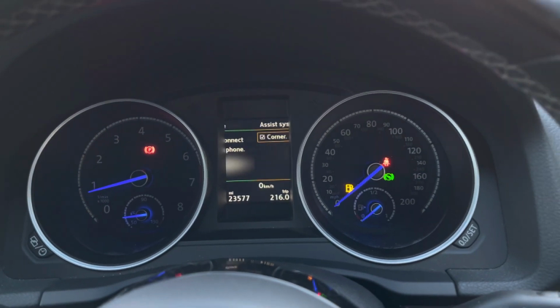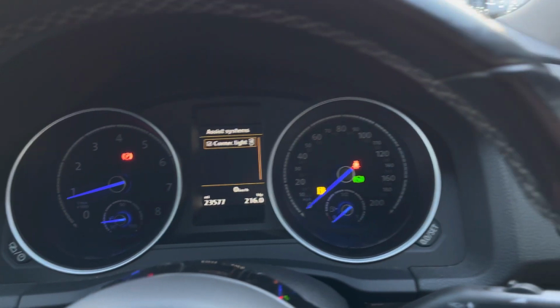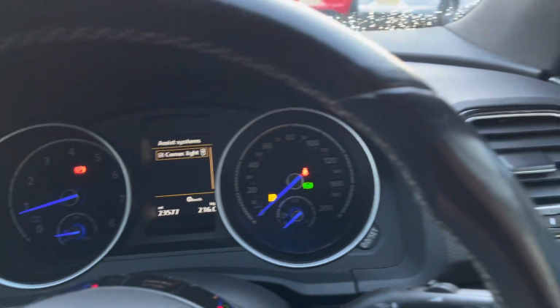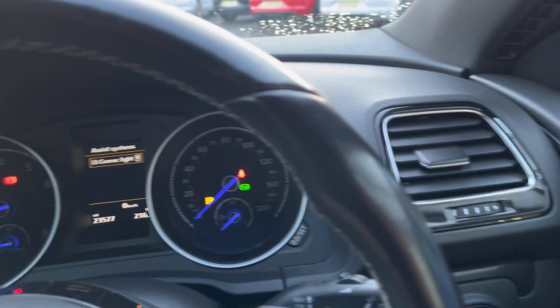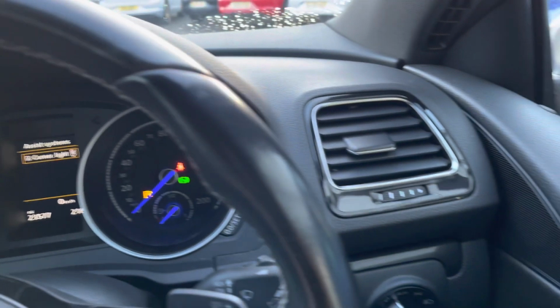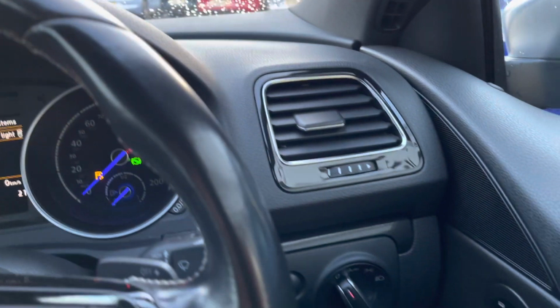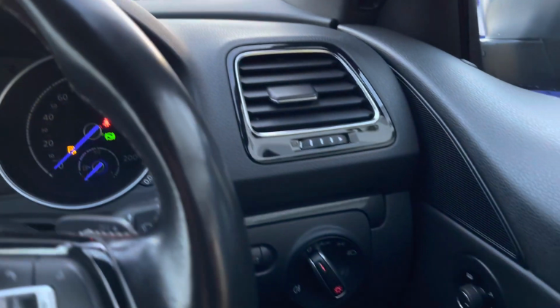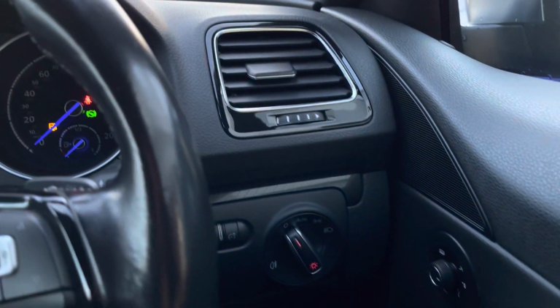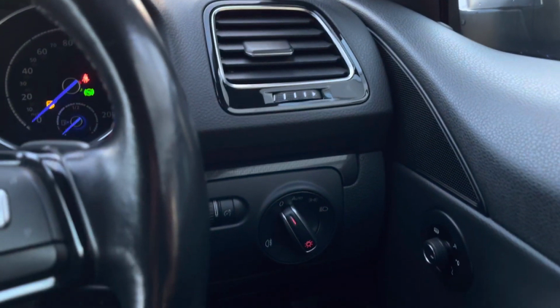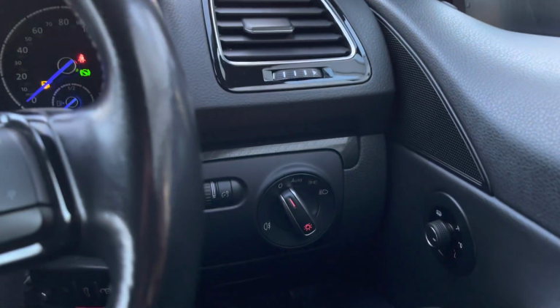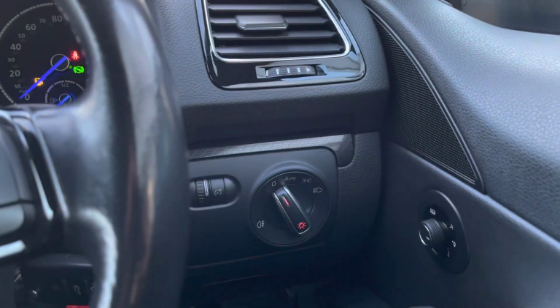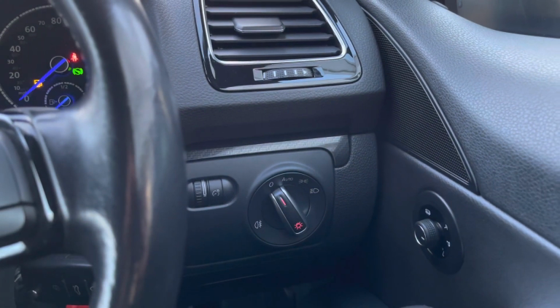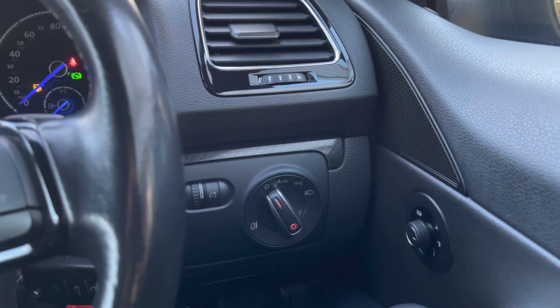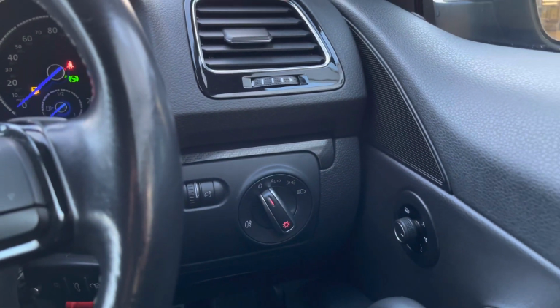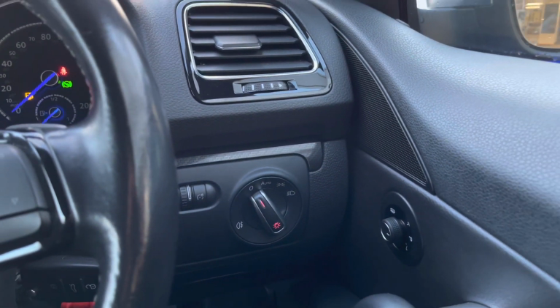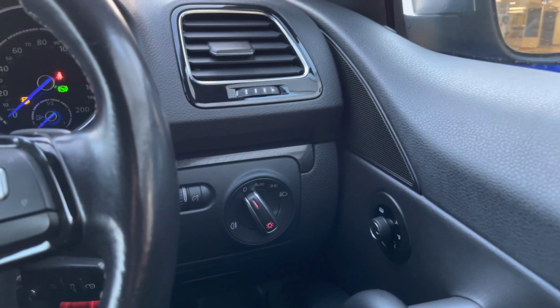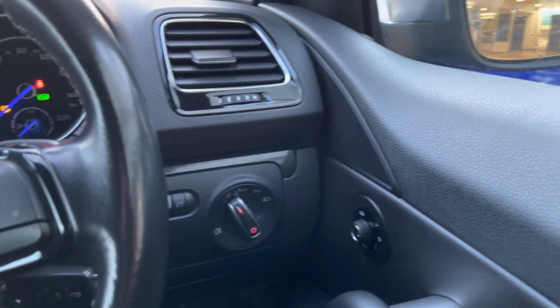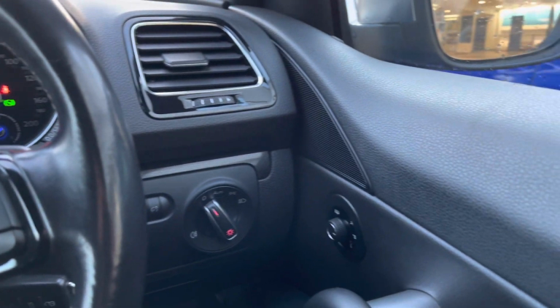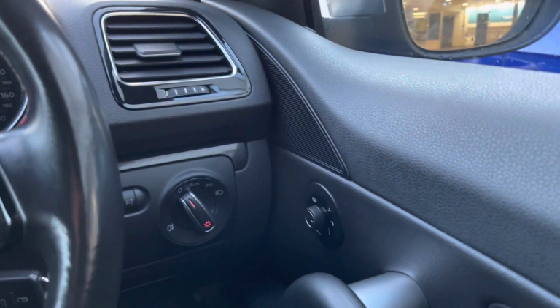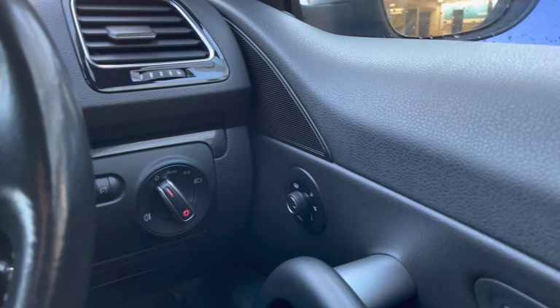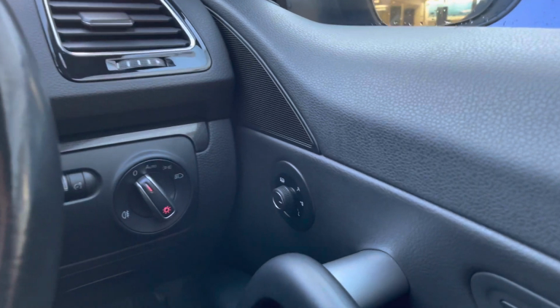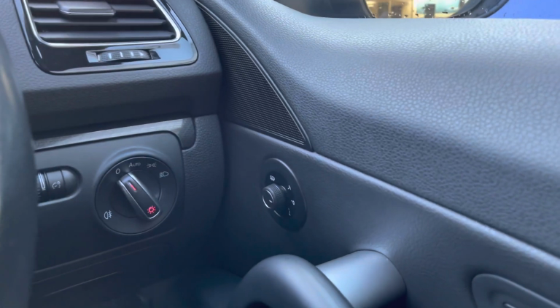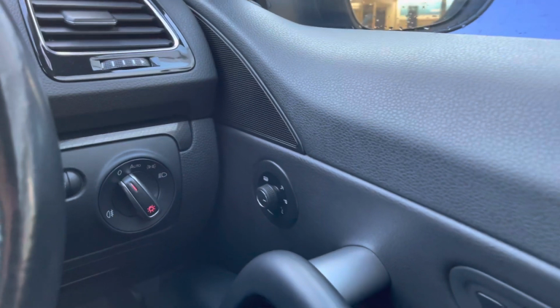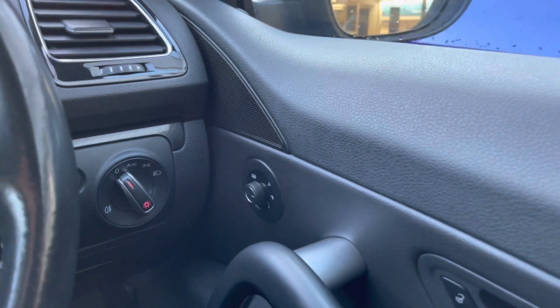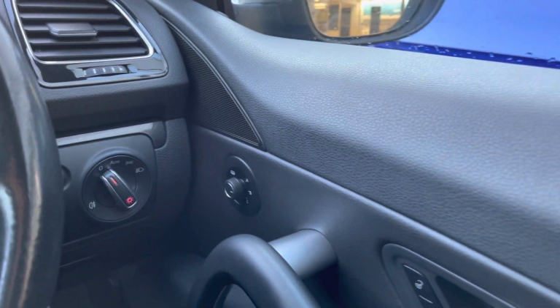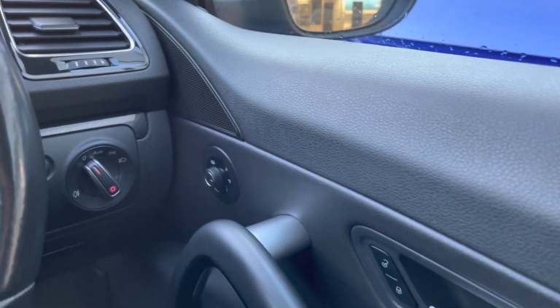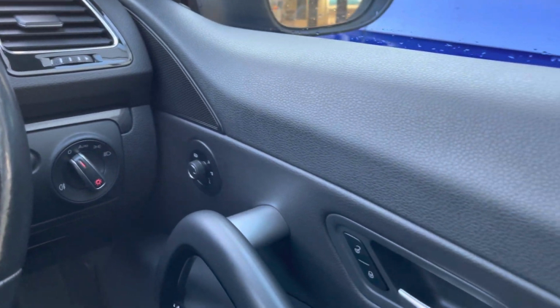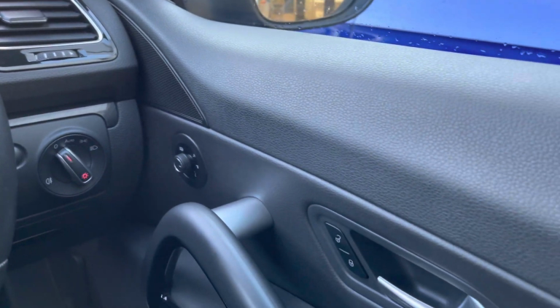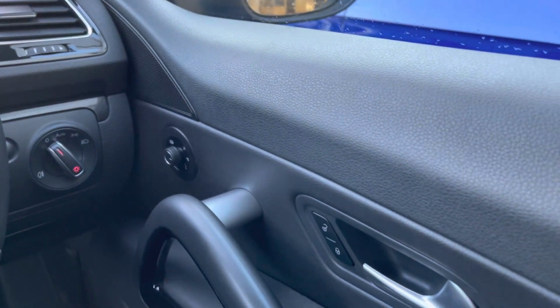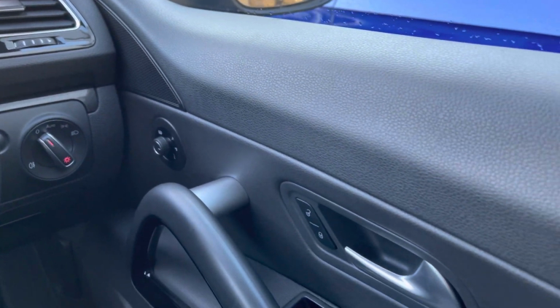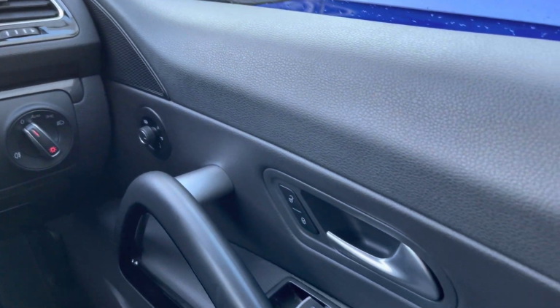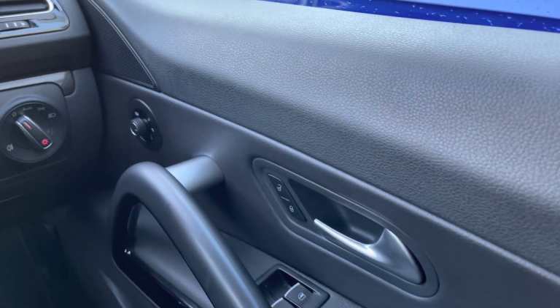The blue accents pair nicely with the theme of the Scirocco. We do have your automatic lights to ensure they're always on at the correct times. Then taking a look in the driver's door we have your electric mirror and window controls as well as your central locking.